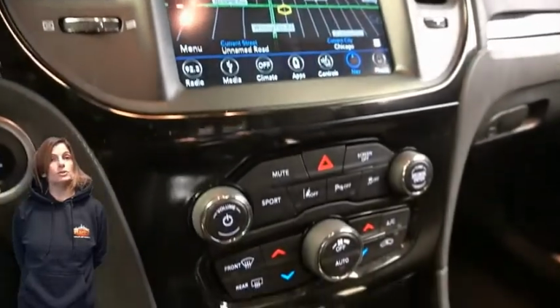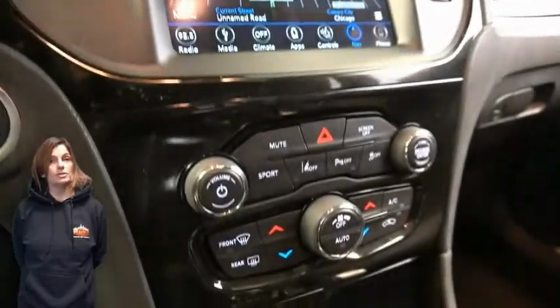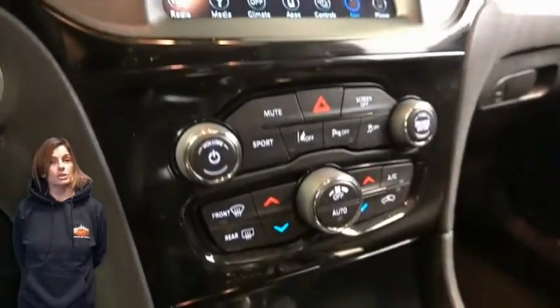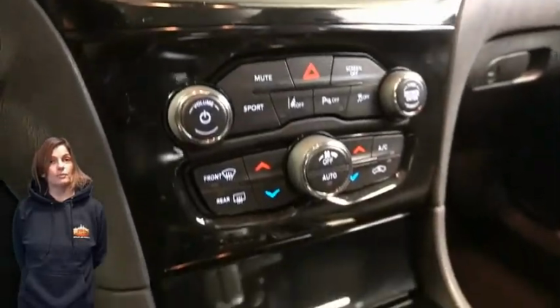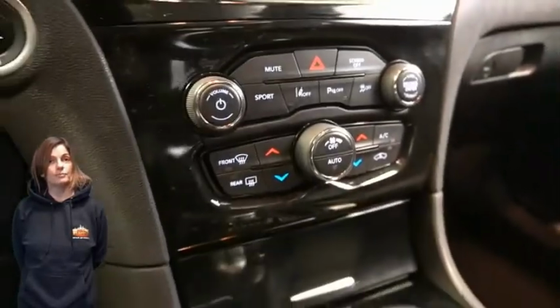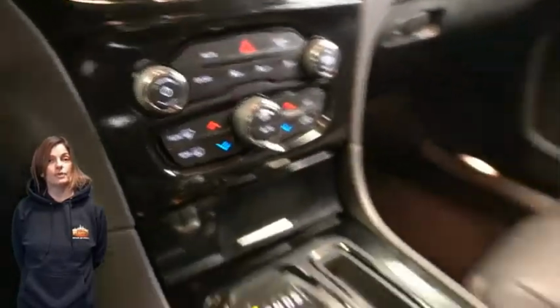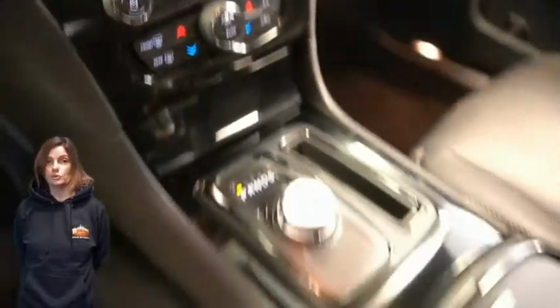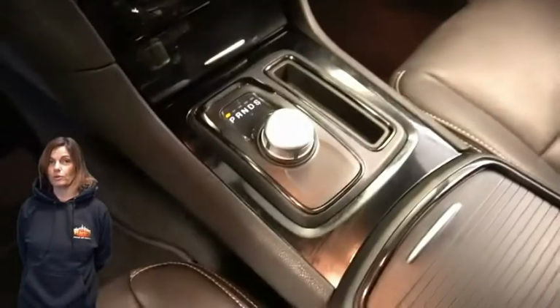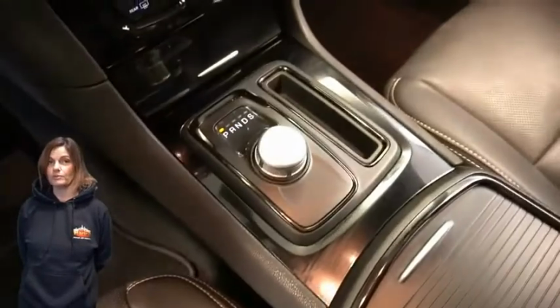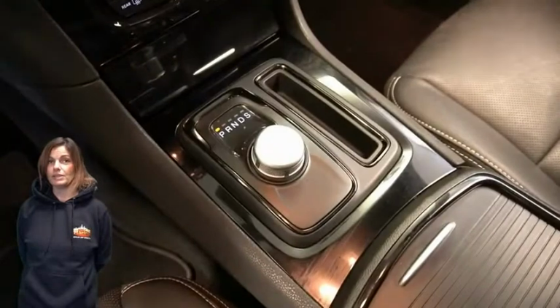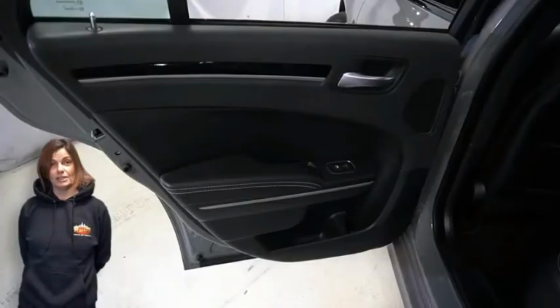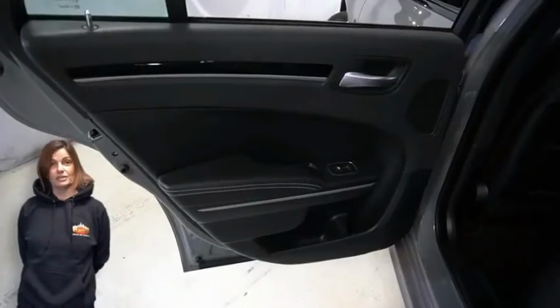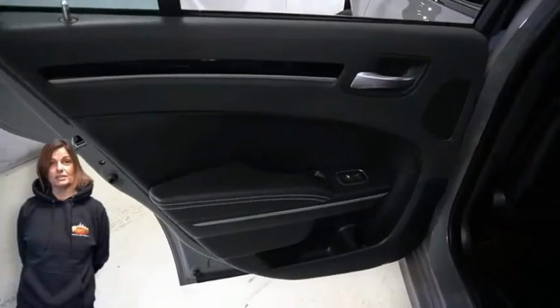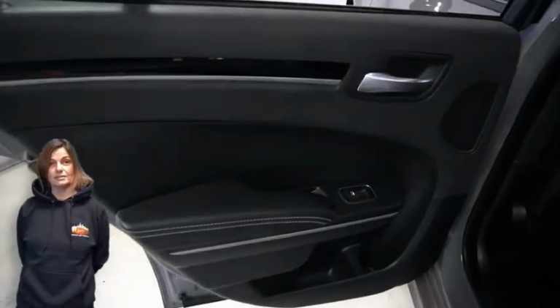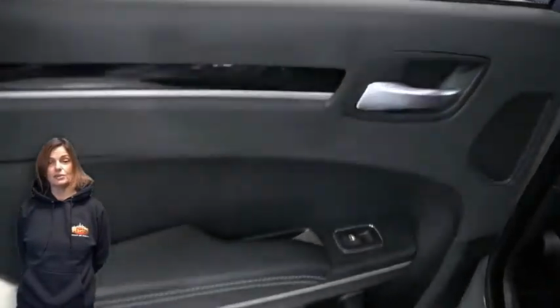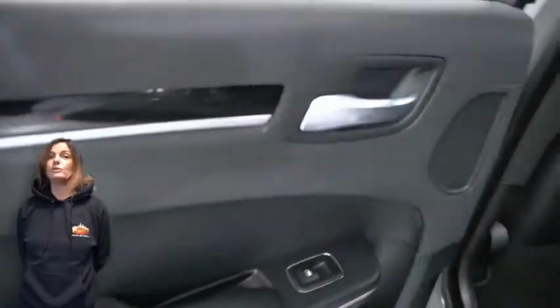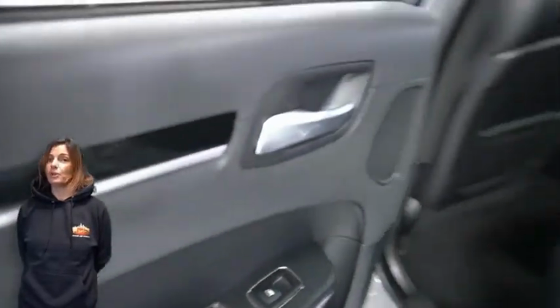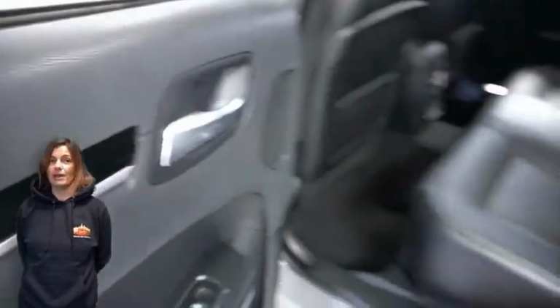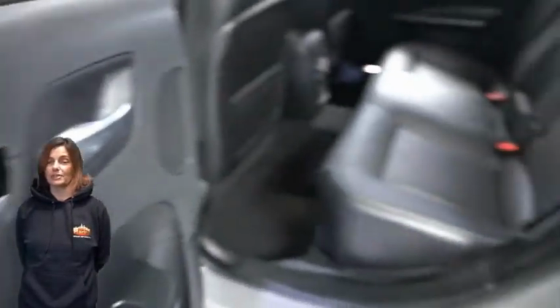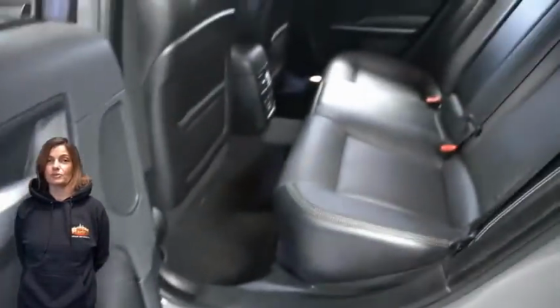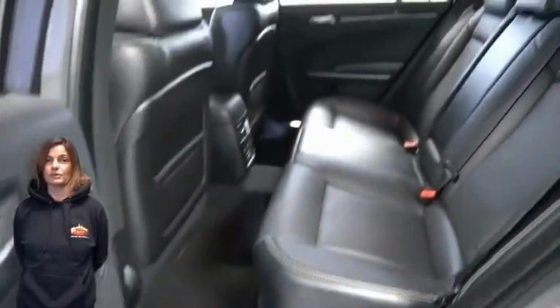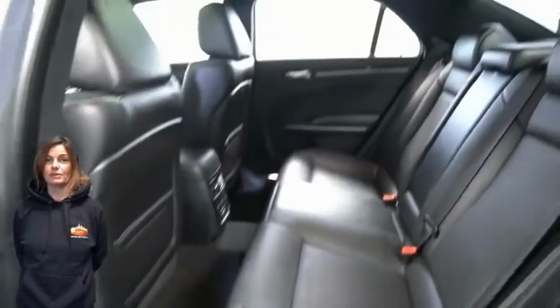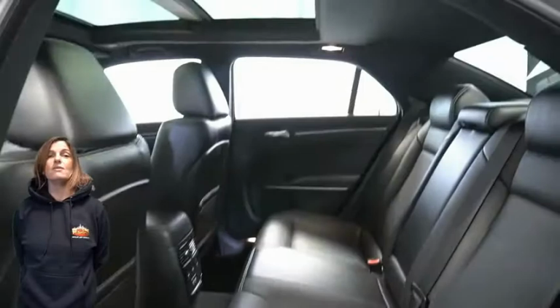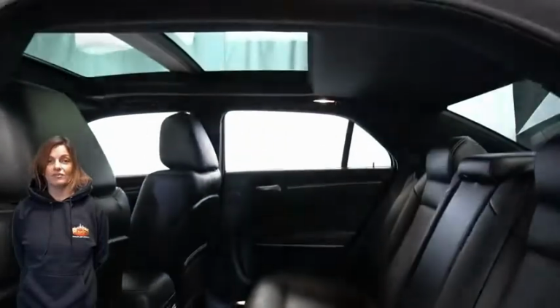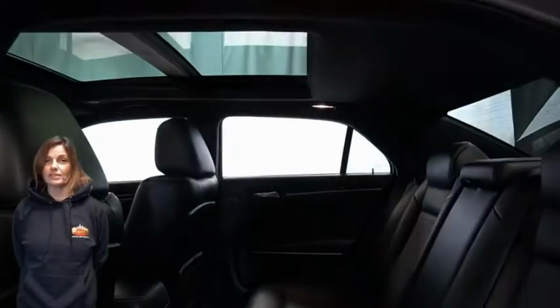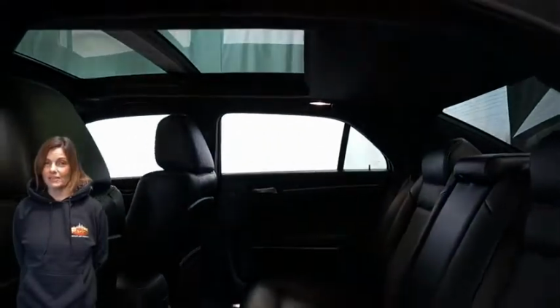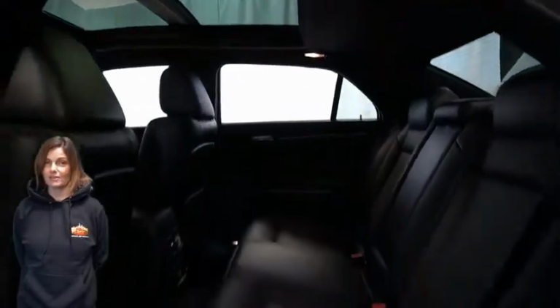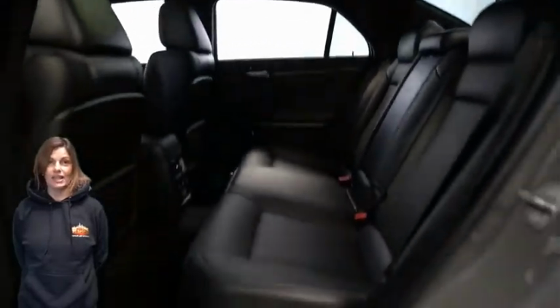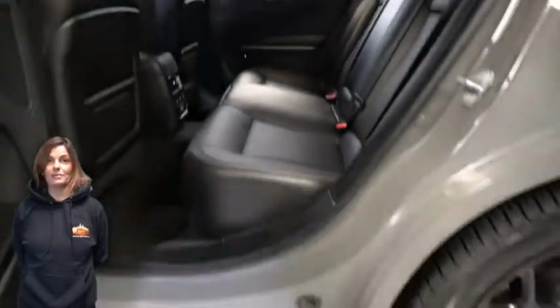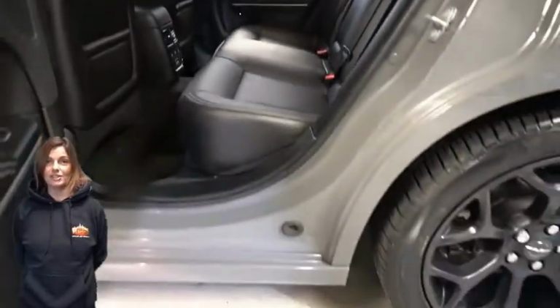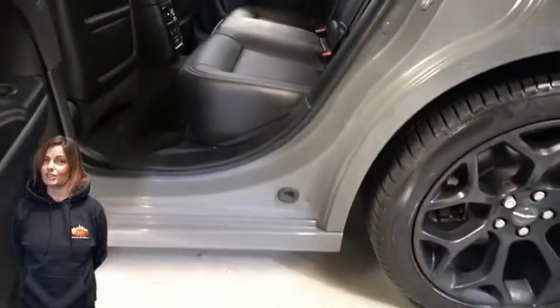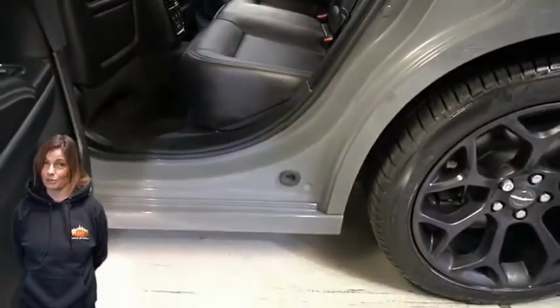Dual zone temperature control, sport mode, heated rear seats, dual pane panoramic sunroof, 5.7 liter V8 Hemi engine, and so much more.